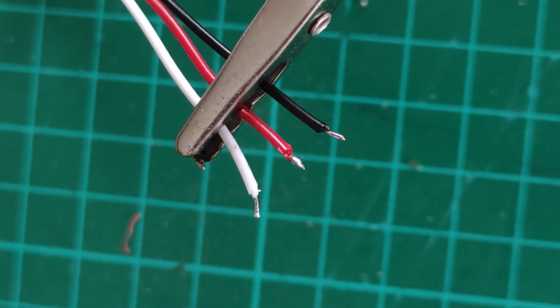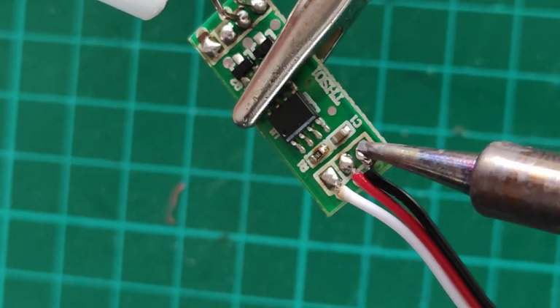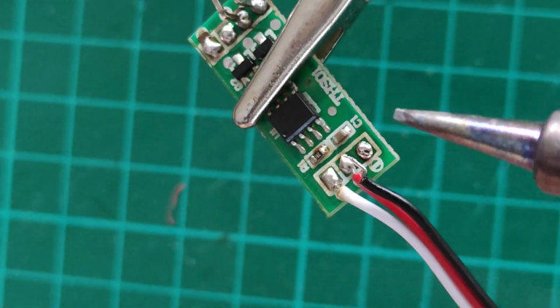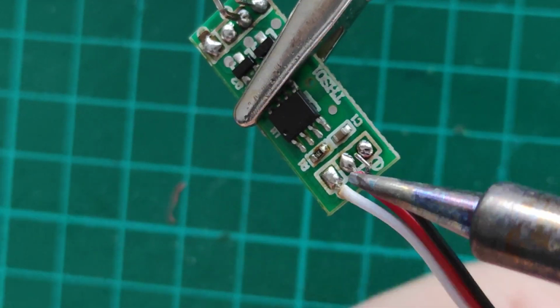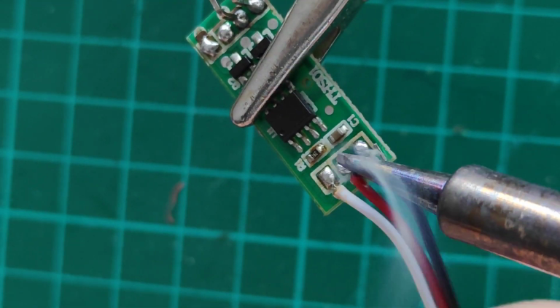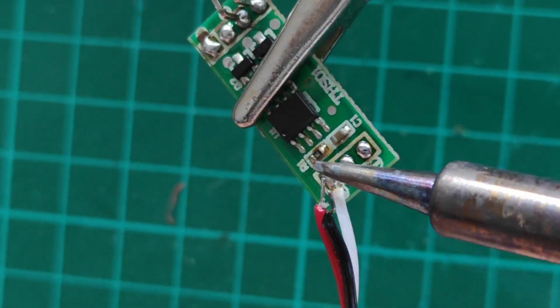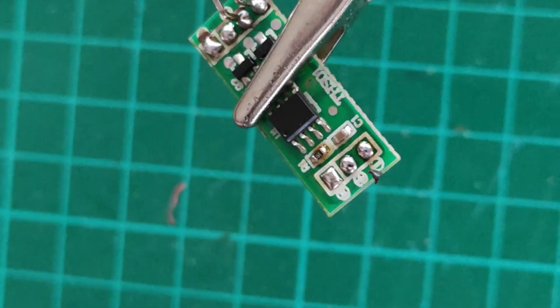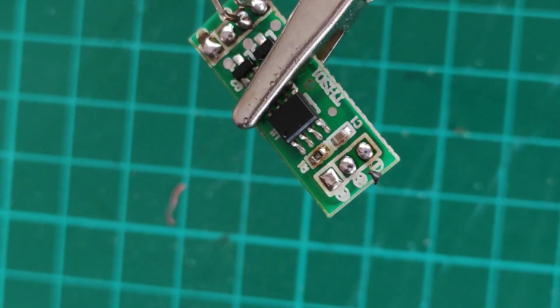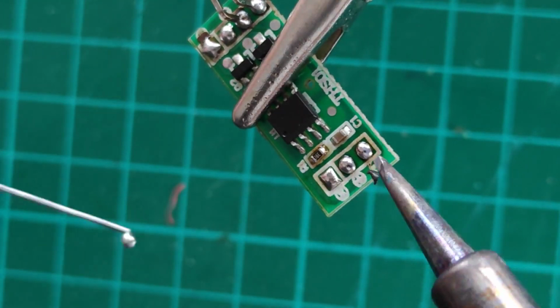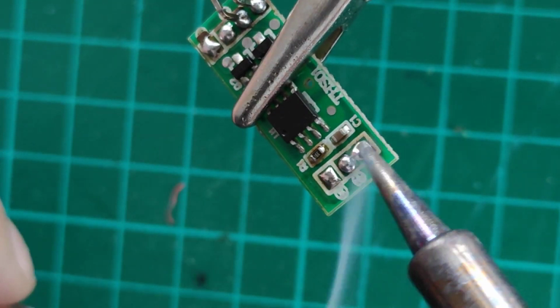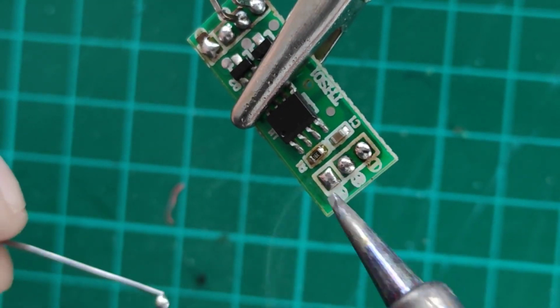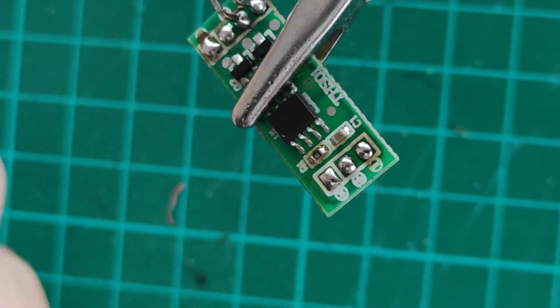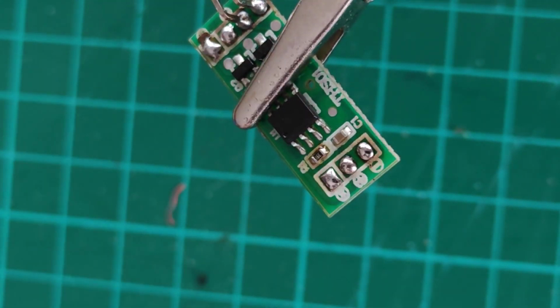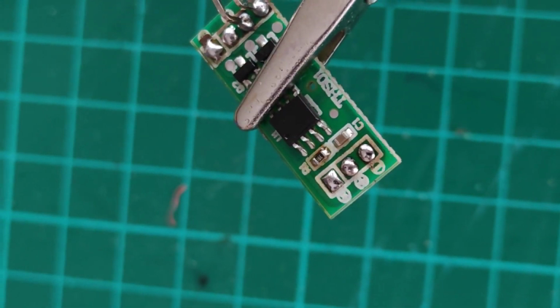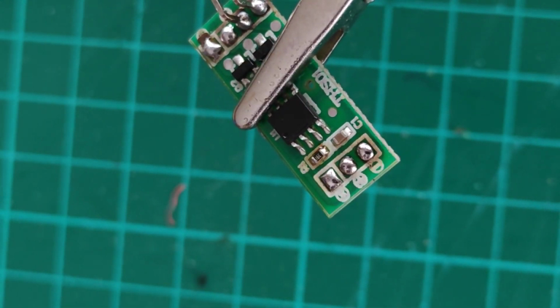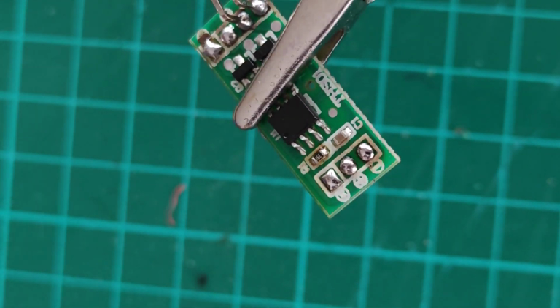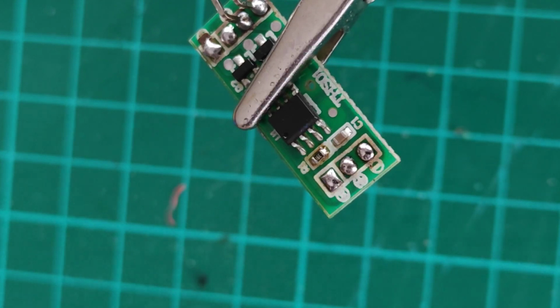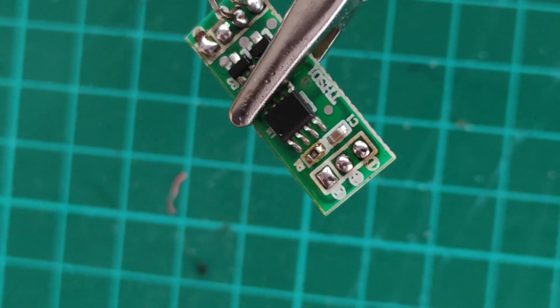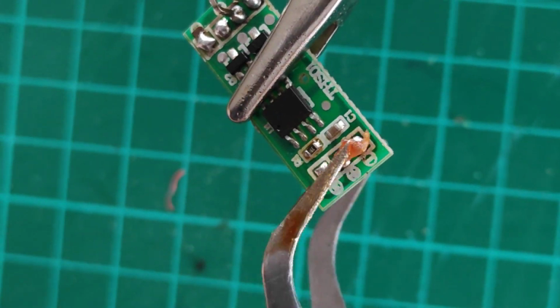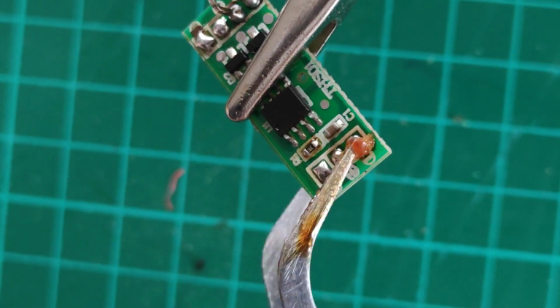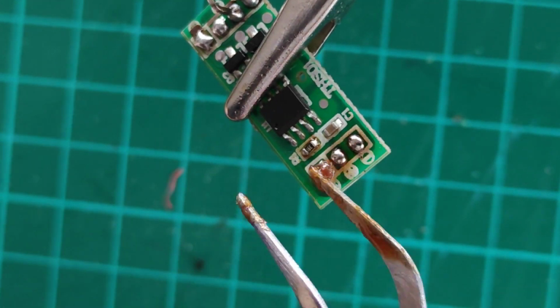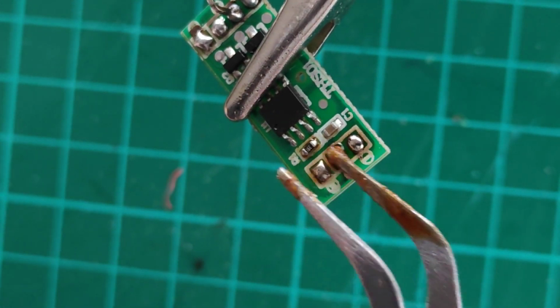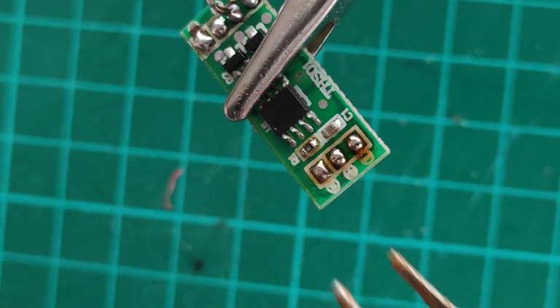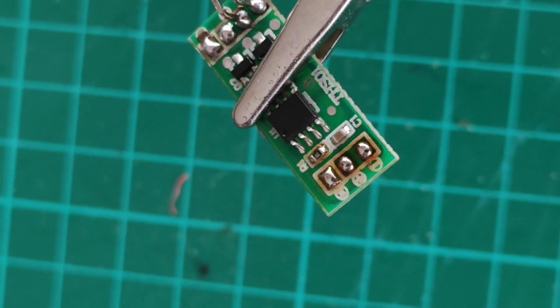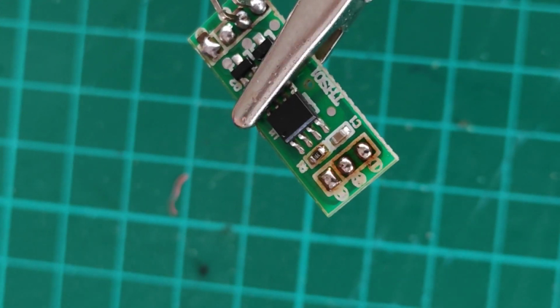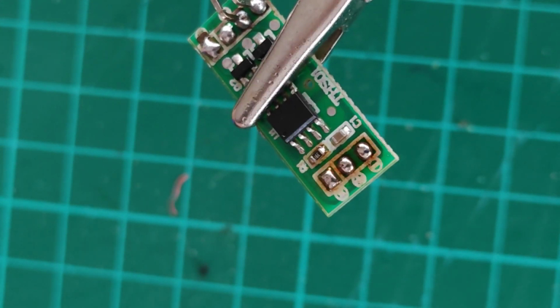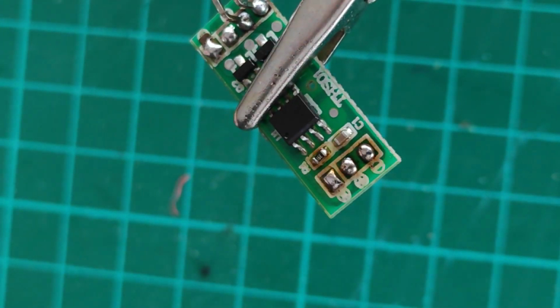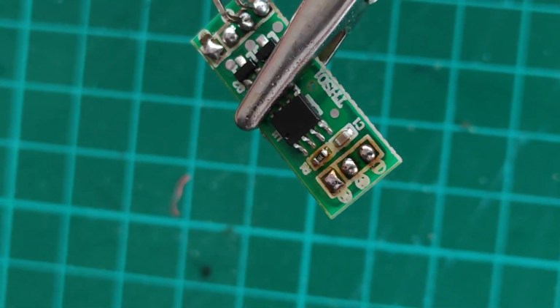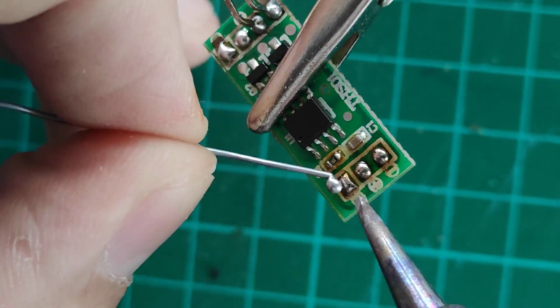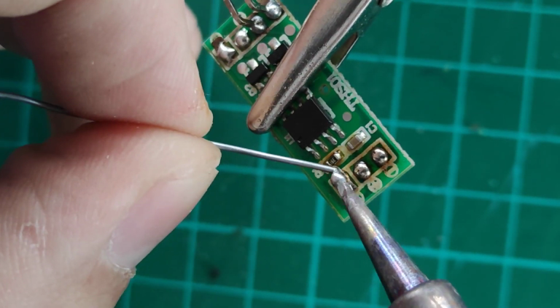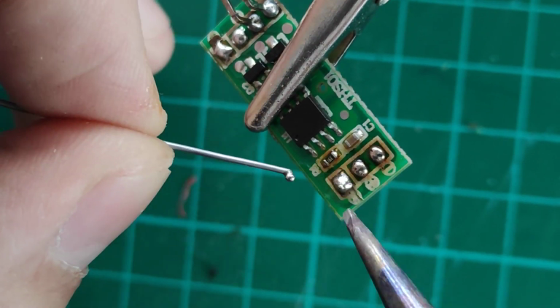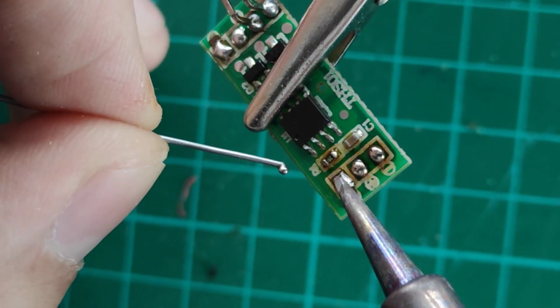By the way, off camera I also decided to remove 2 of the 4 pins that I just soldered, as I'm not going to use the rear lights anyway.